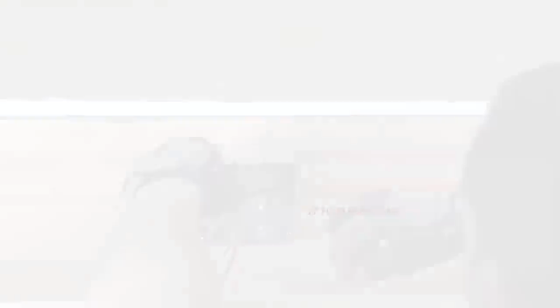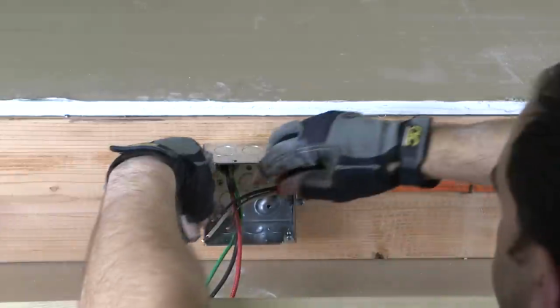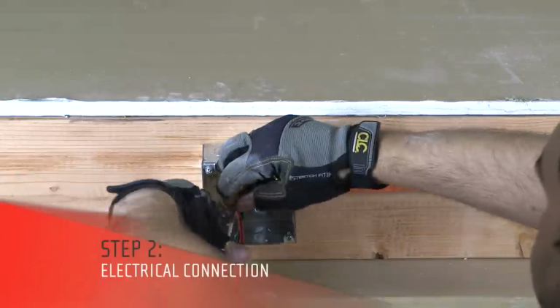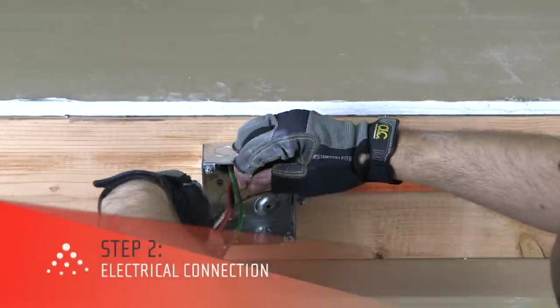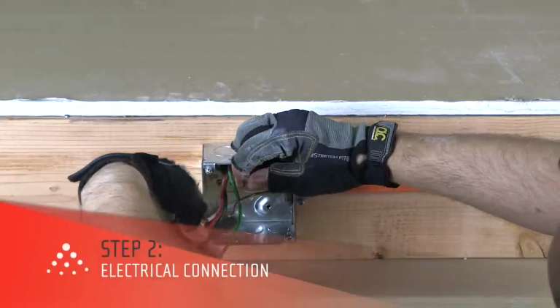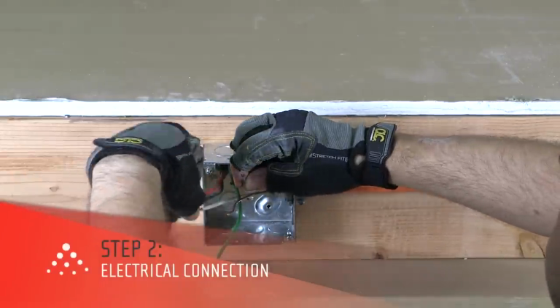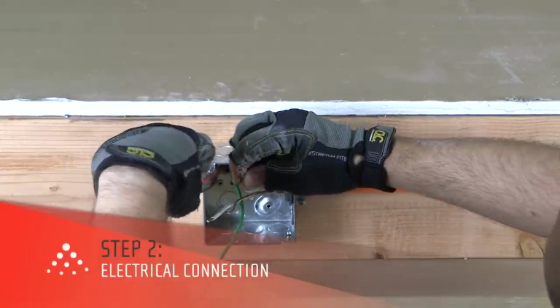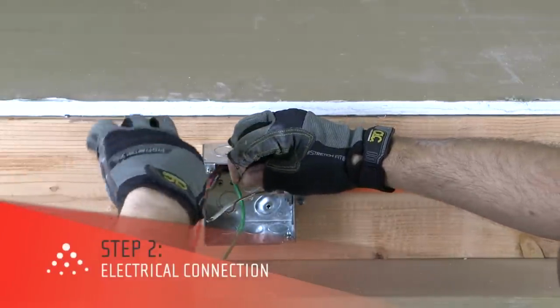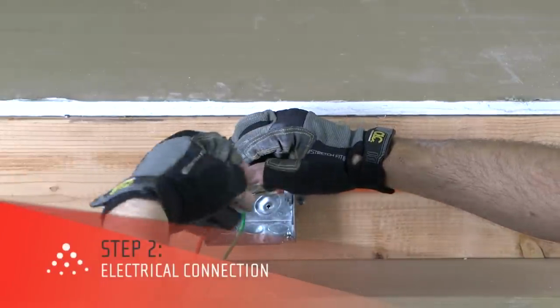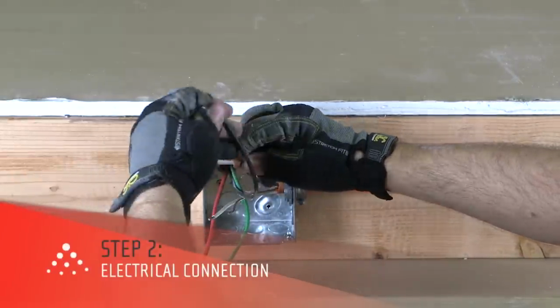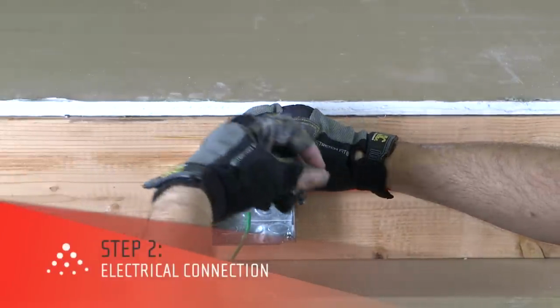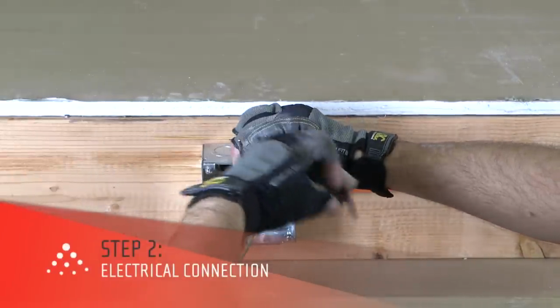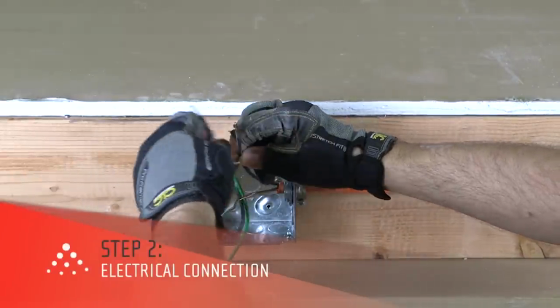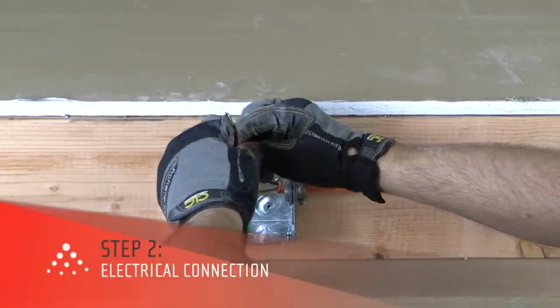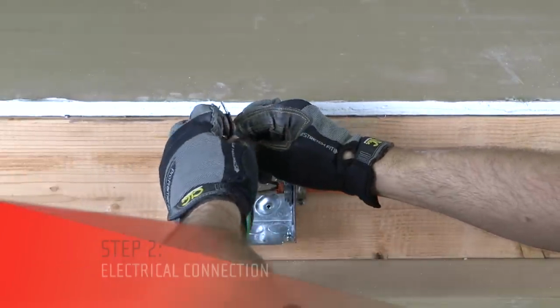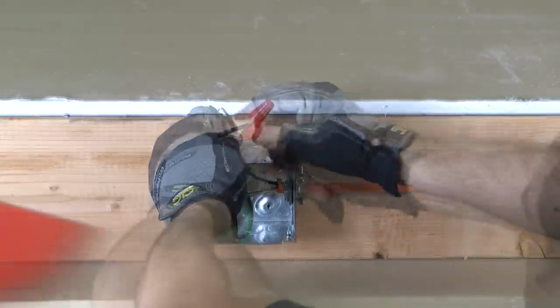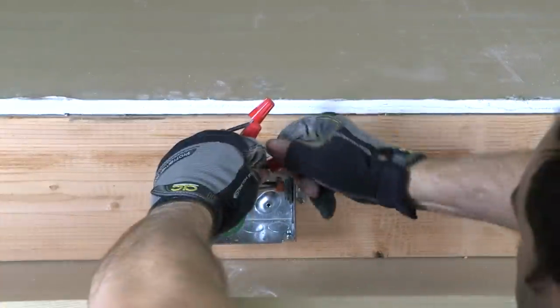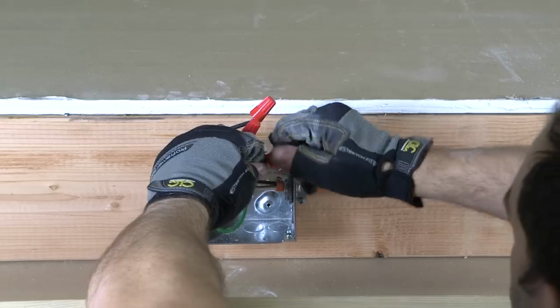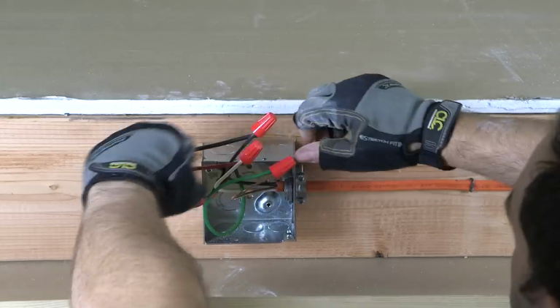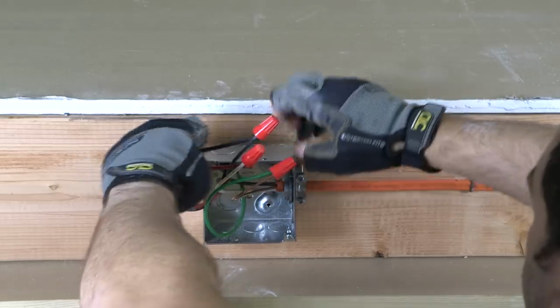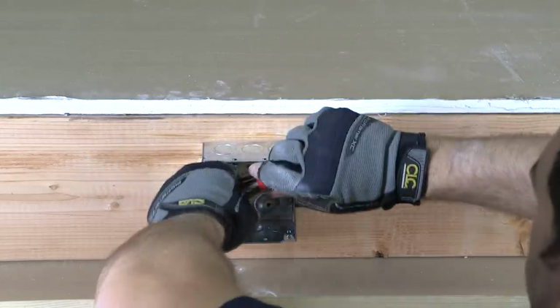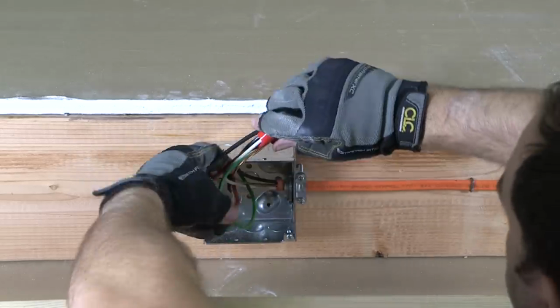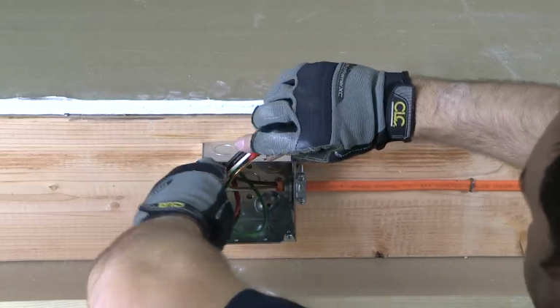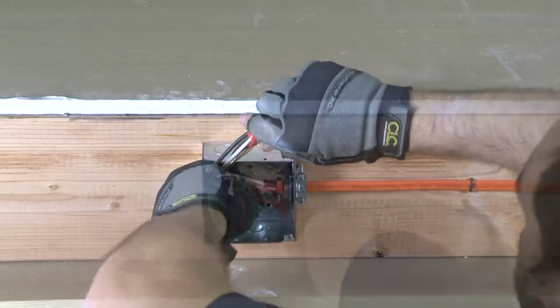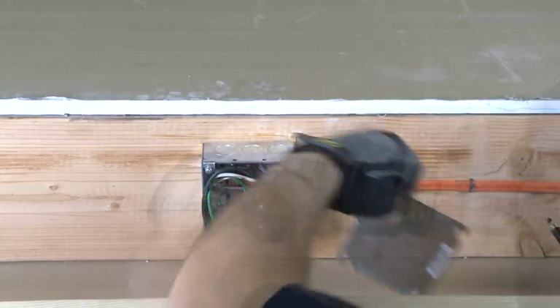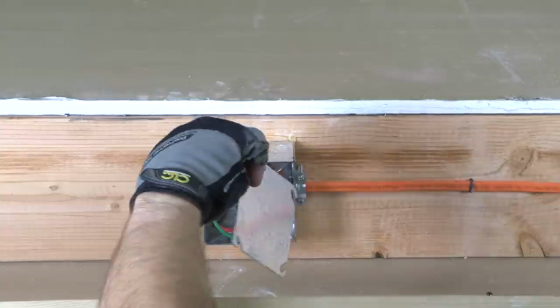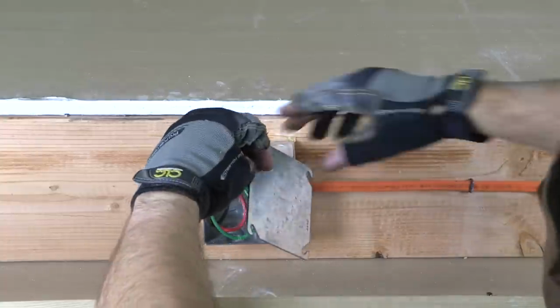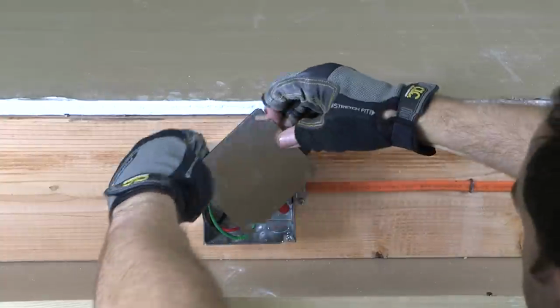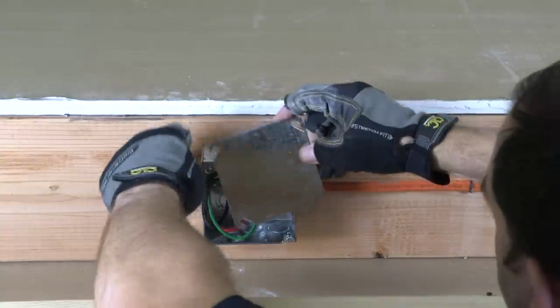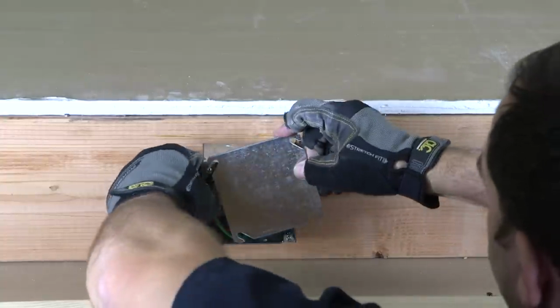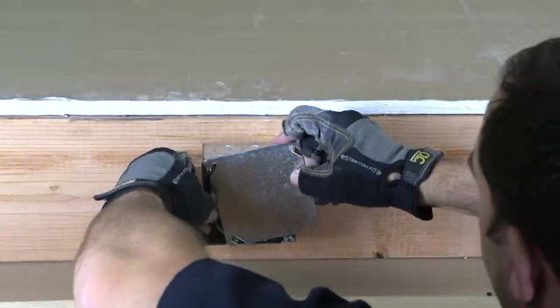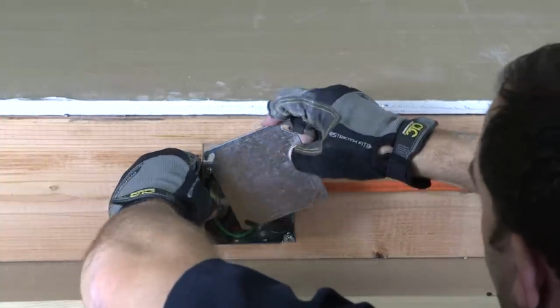After you've framed the pocket, the next step is to mount the junction box outside of the pocket and run the necessary wire from the power source. You can choose to mount the junction box in a variety of locations, in compliance with local building codes.